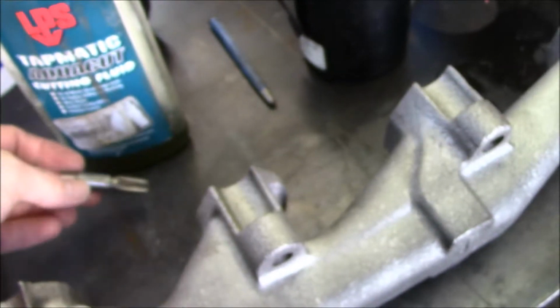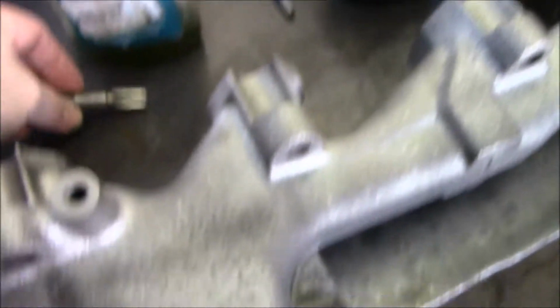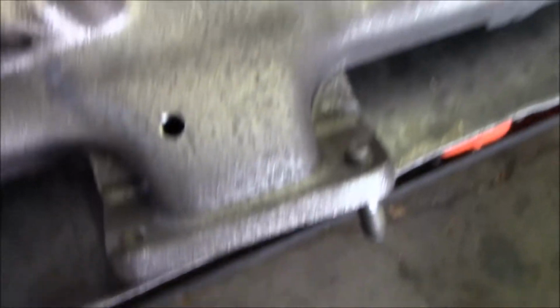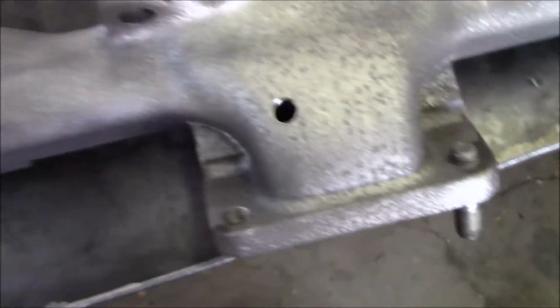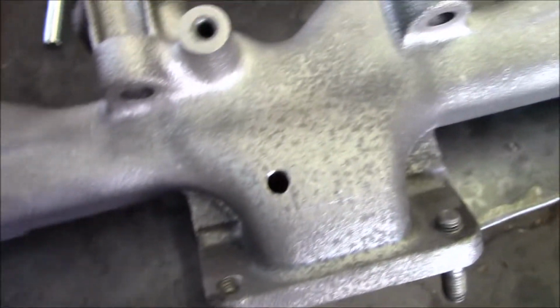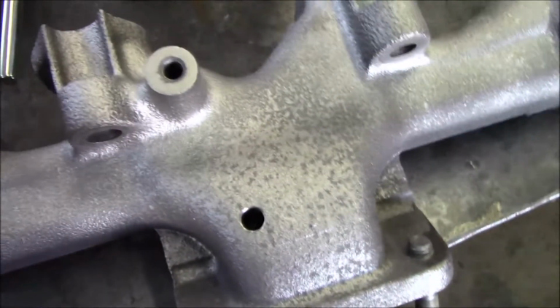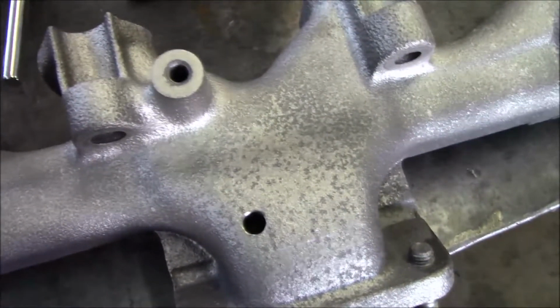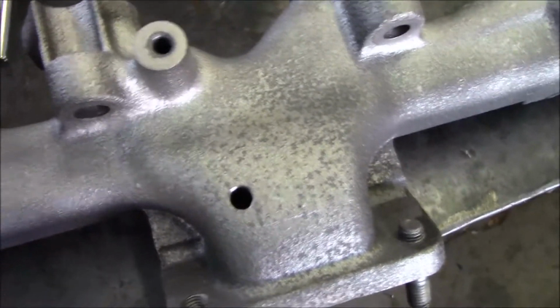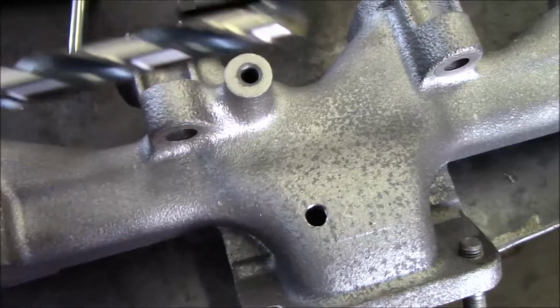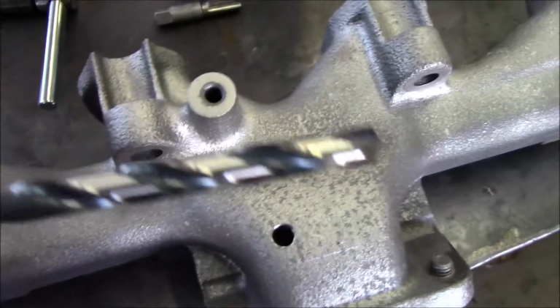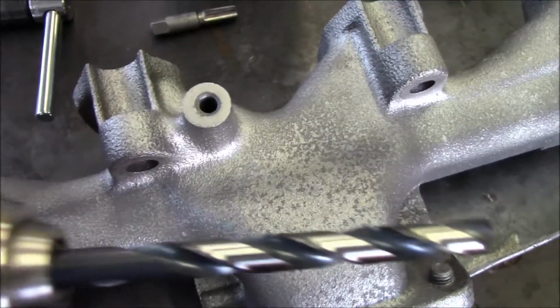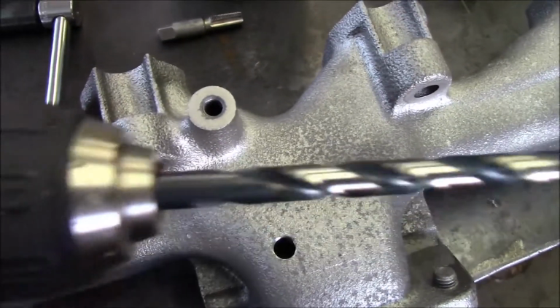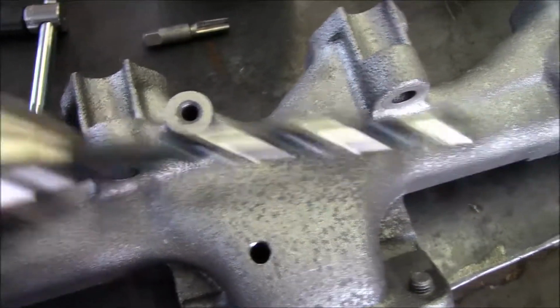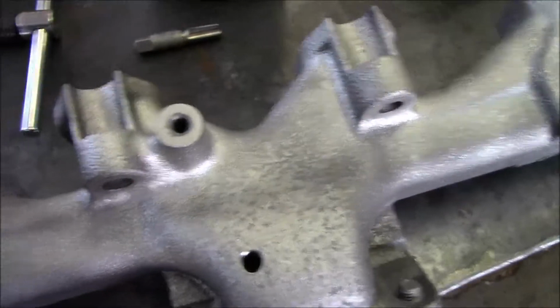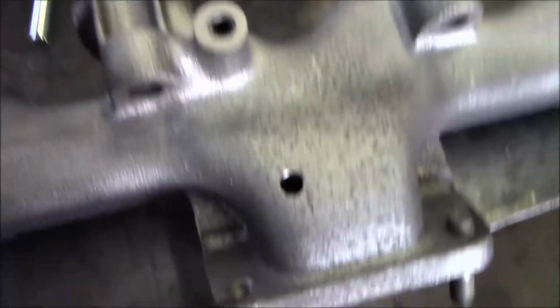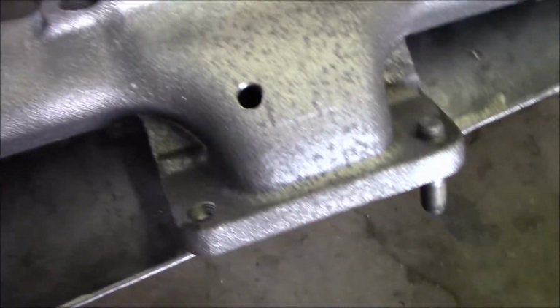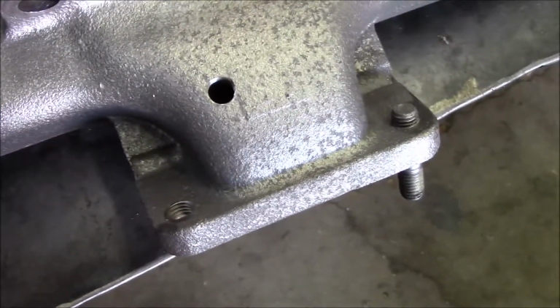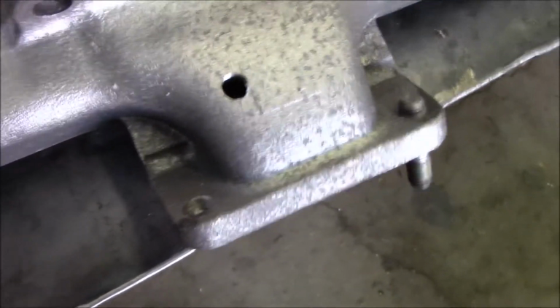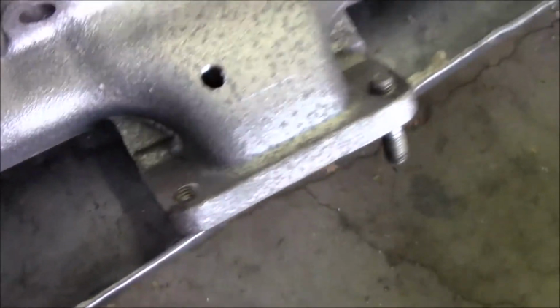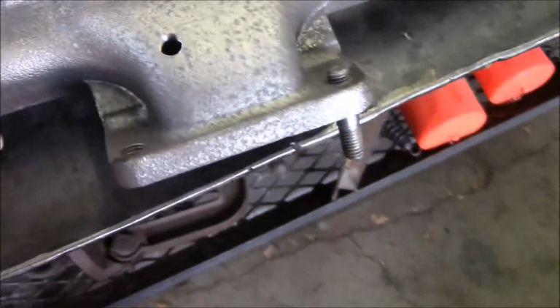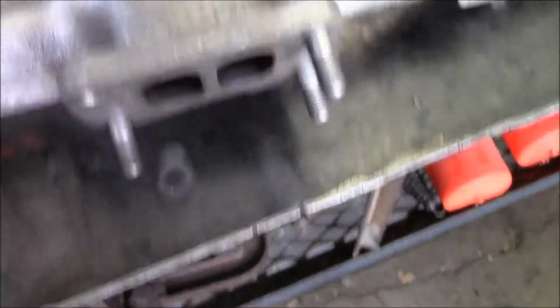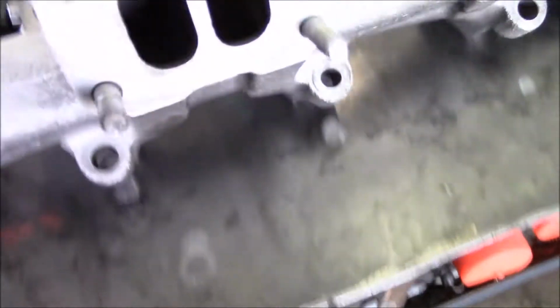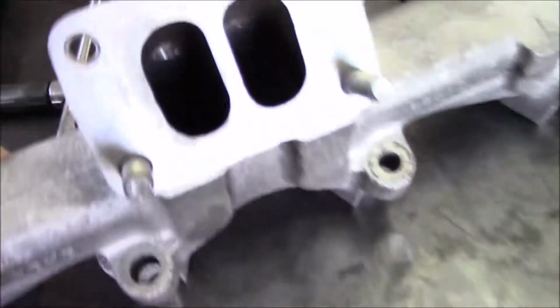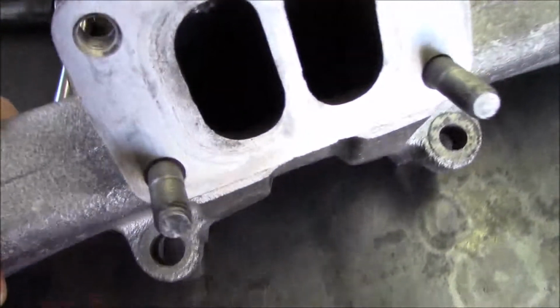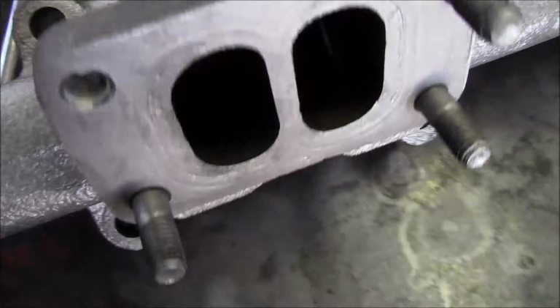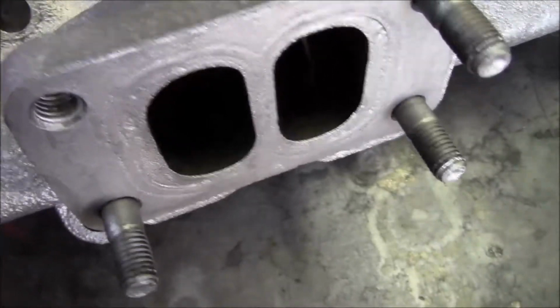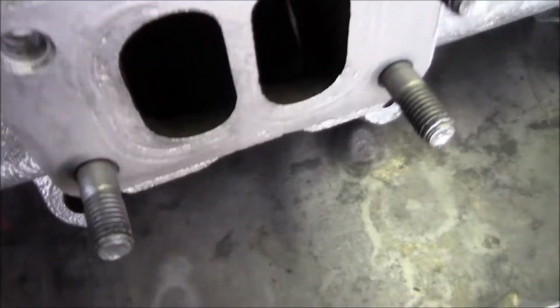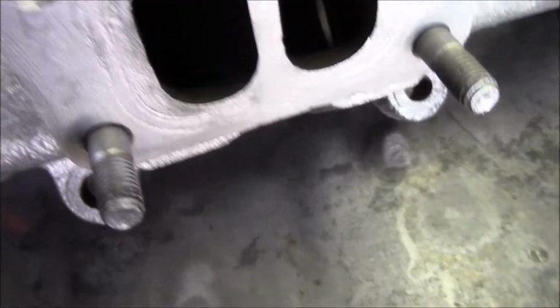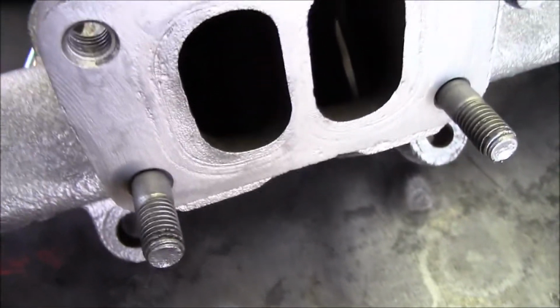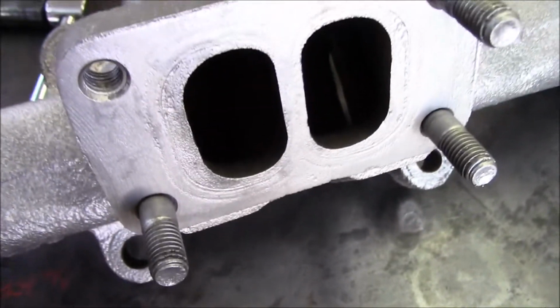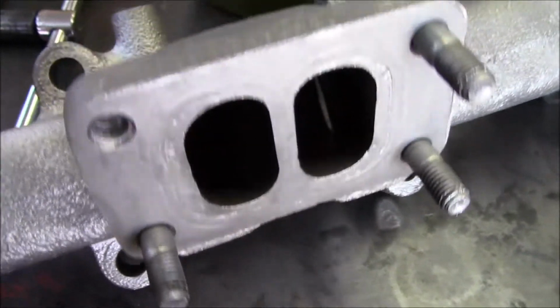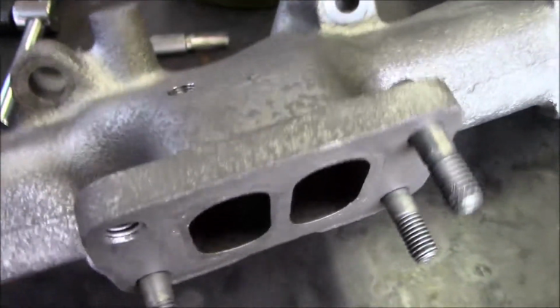So I went ahead and made a small pilot hole, and then I got my drill bit here, and that cast was really easy to drill. And then while I was at it, I went ahead and sprayed some carb clean in there and got all the chips out.